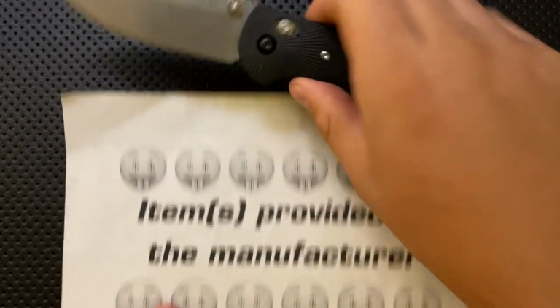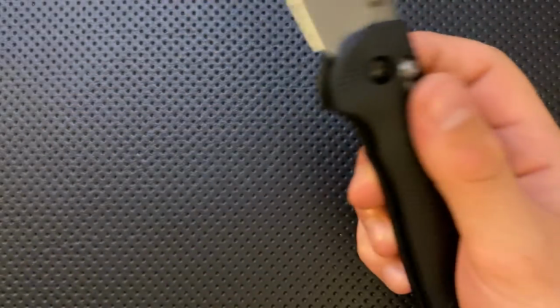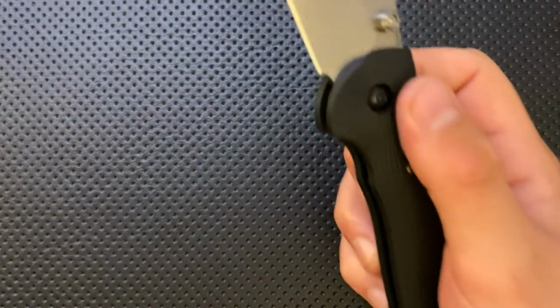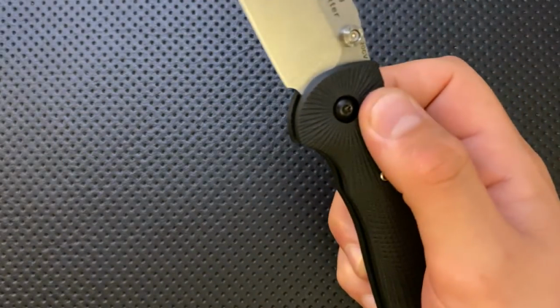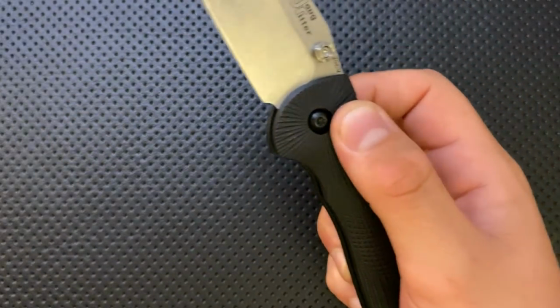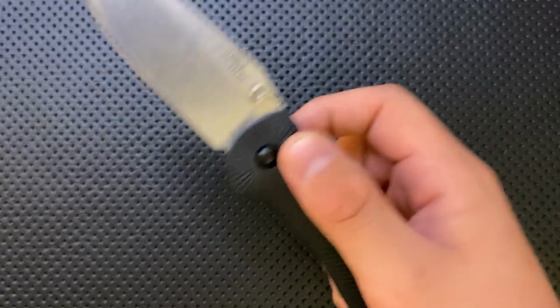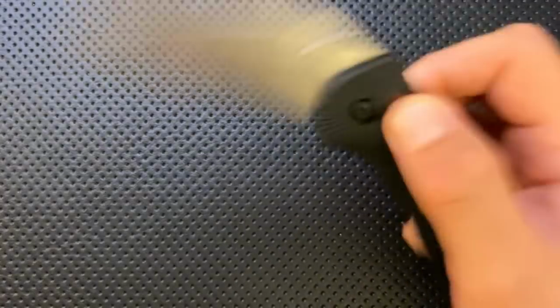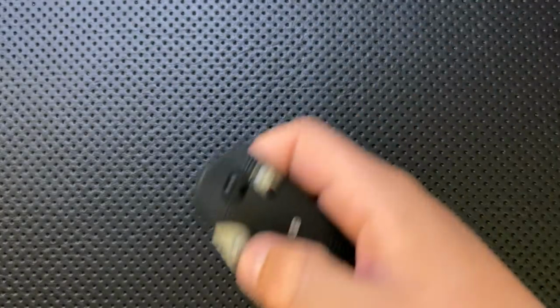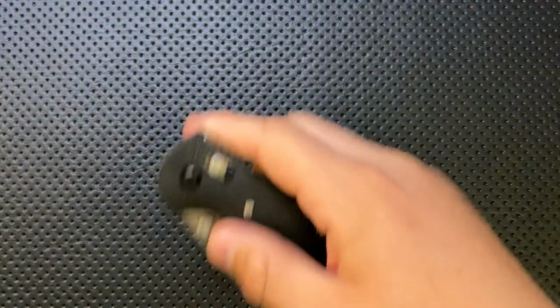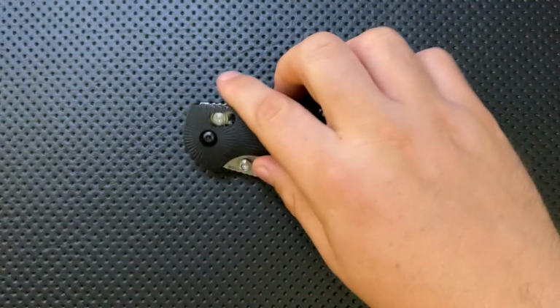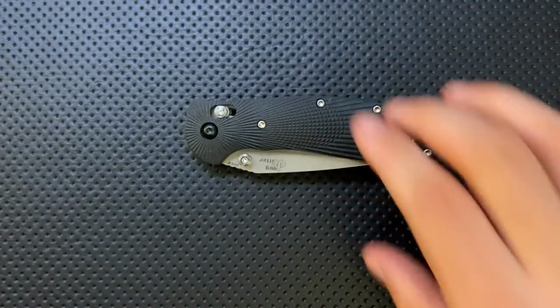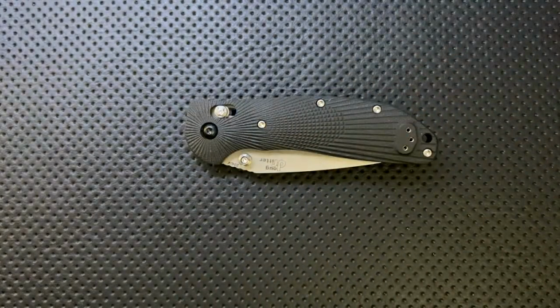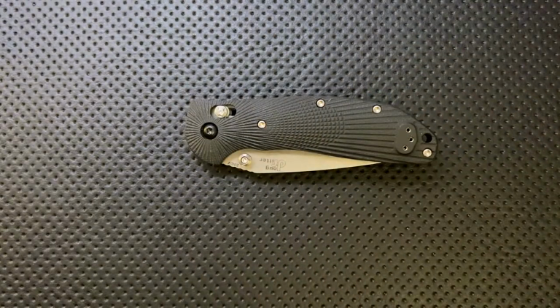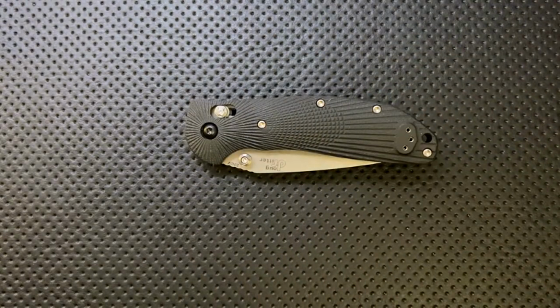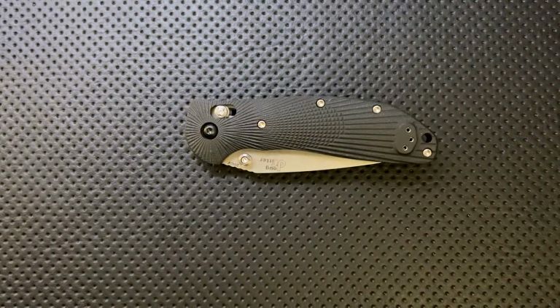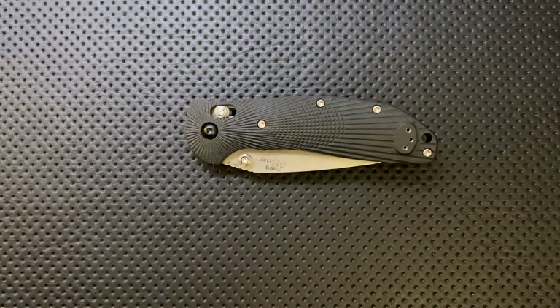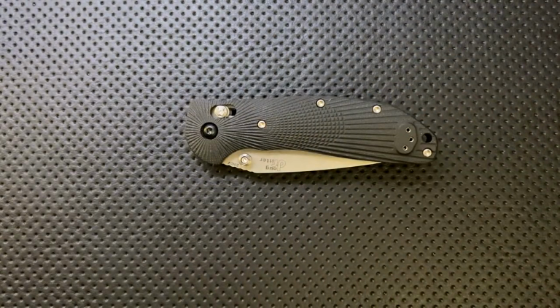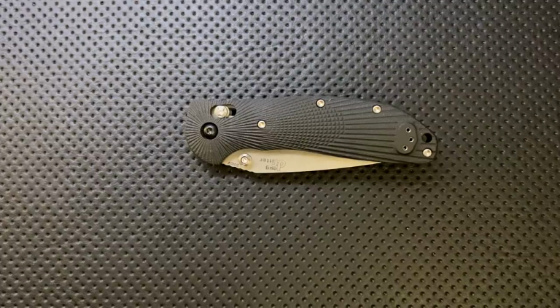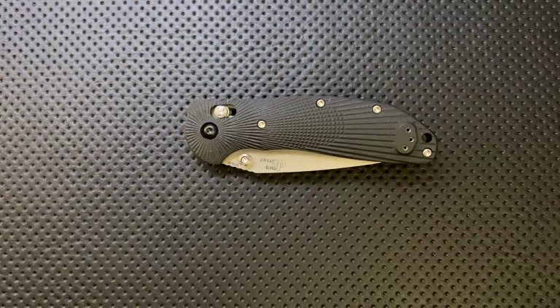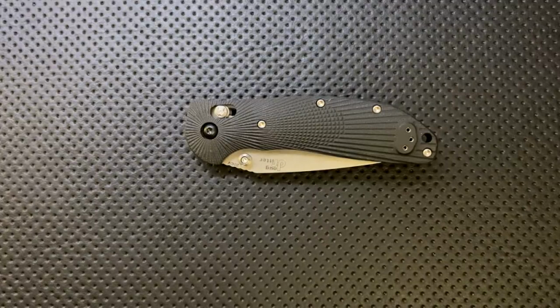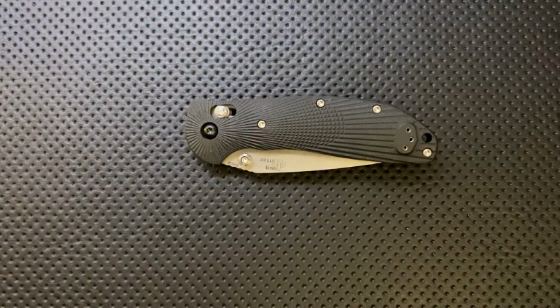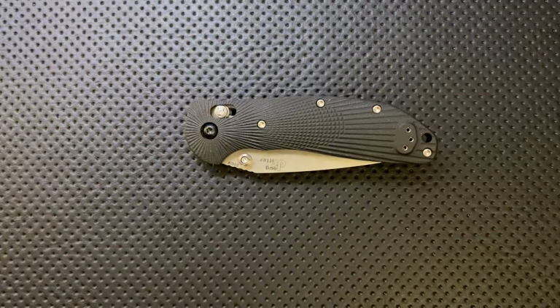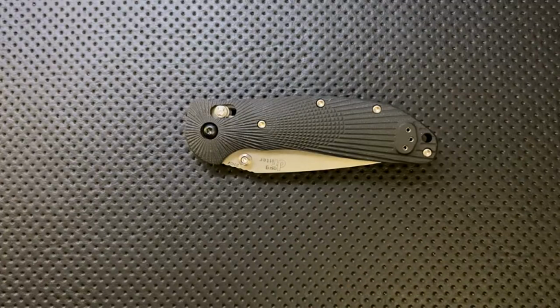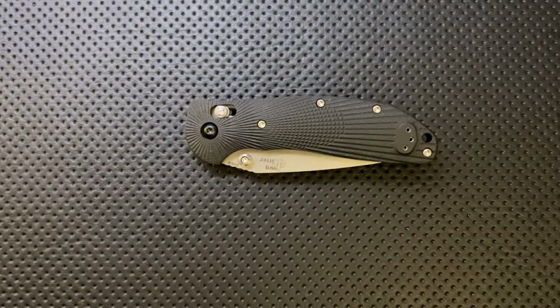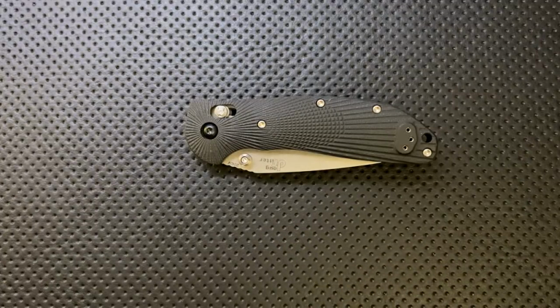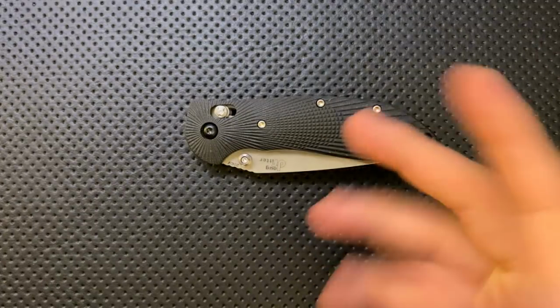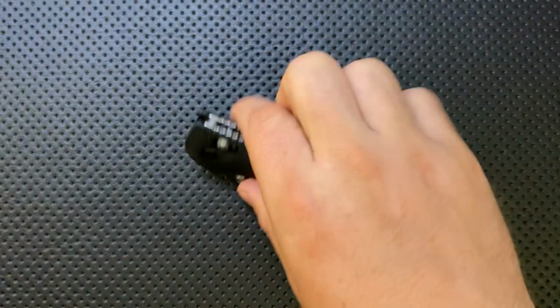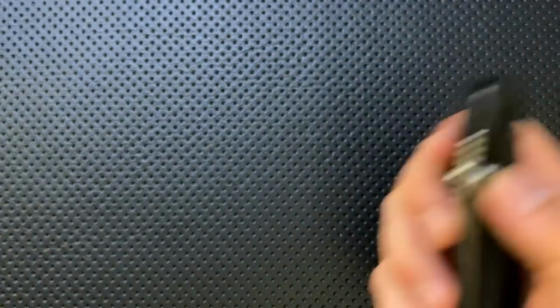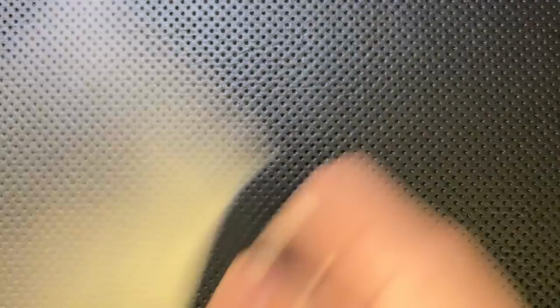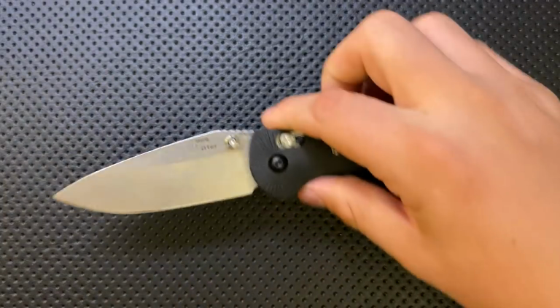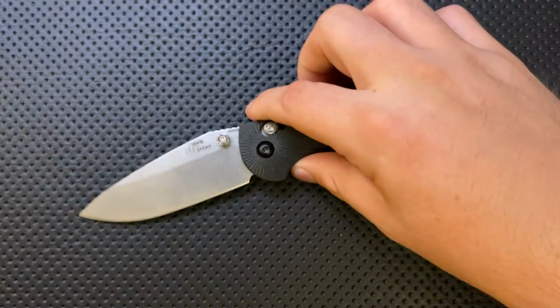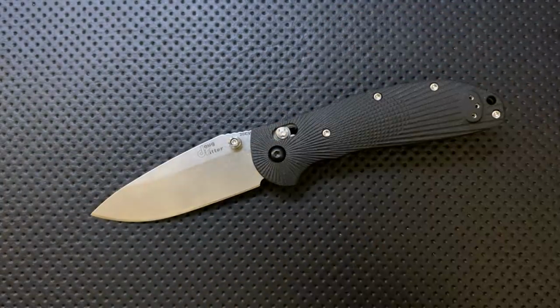Nonetheless, we have to assume this is the very best quality-controlled RSK Mark 1 G2 ever, and we have to assume that I'm doing my best not to let that affect the nature of my review. But nevertheless, thanks Doug for sending this along for me to check out.